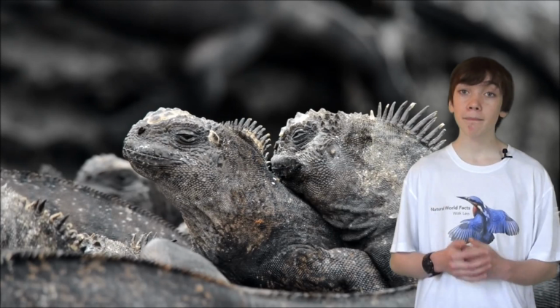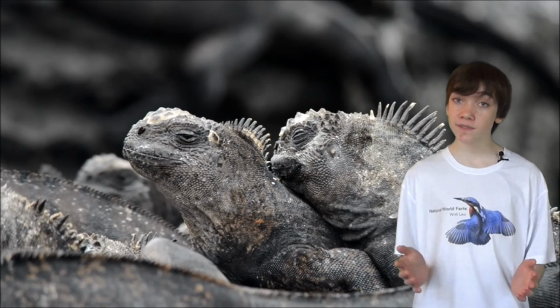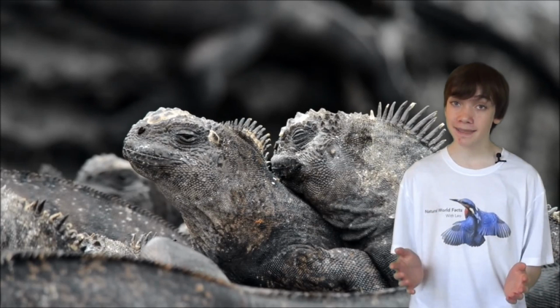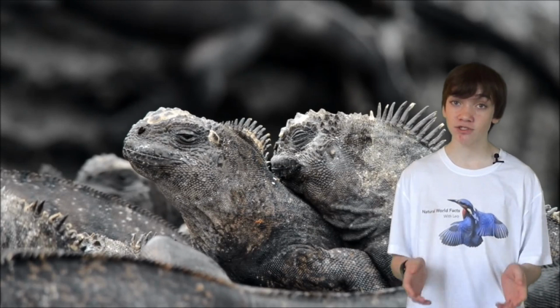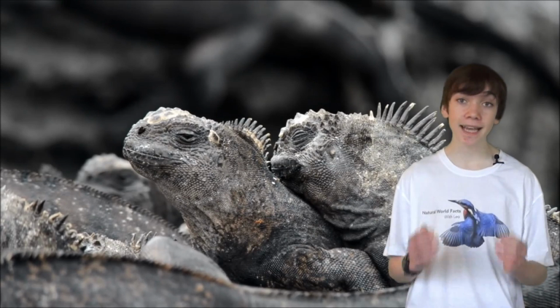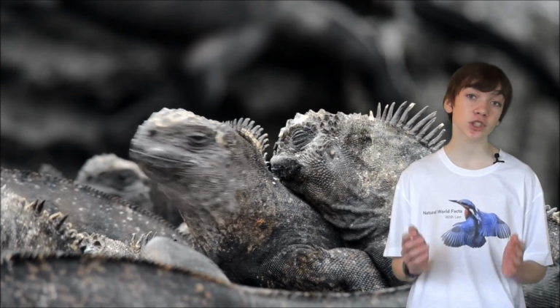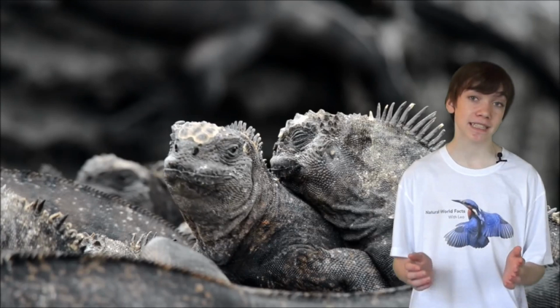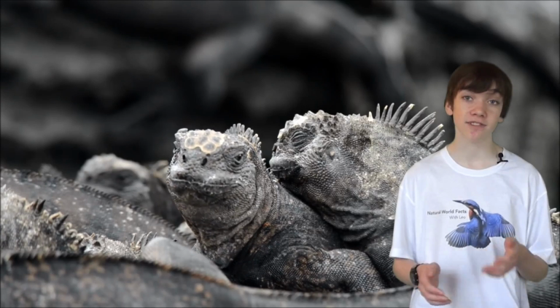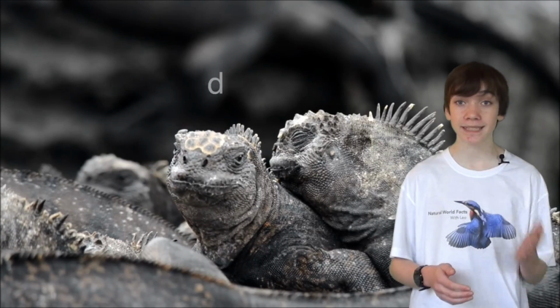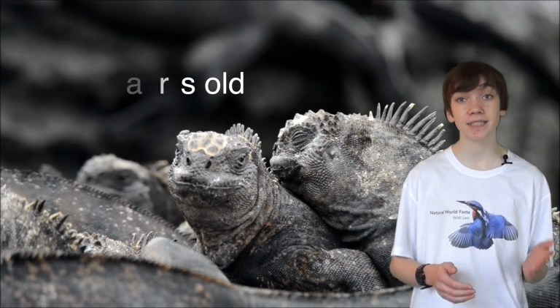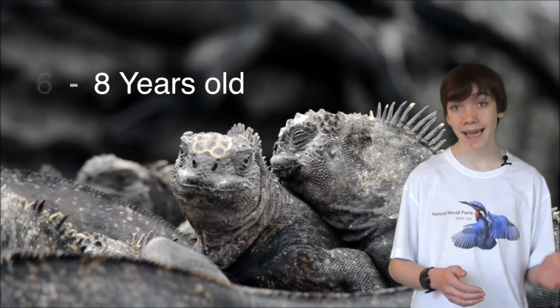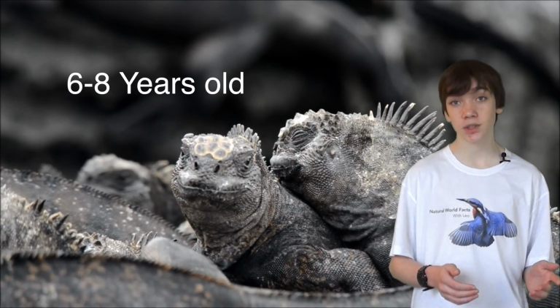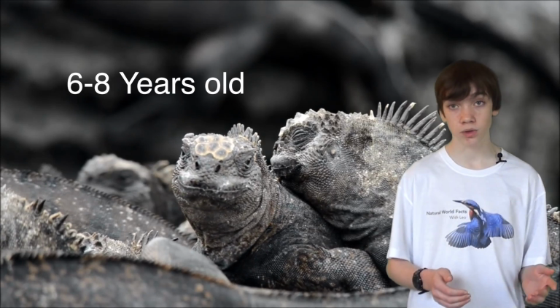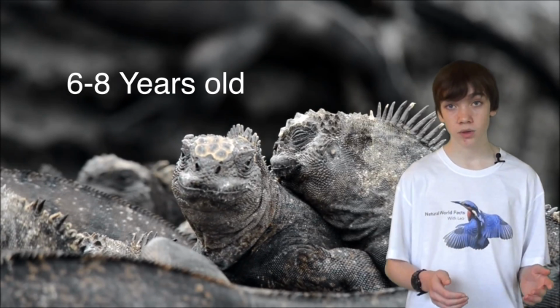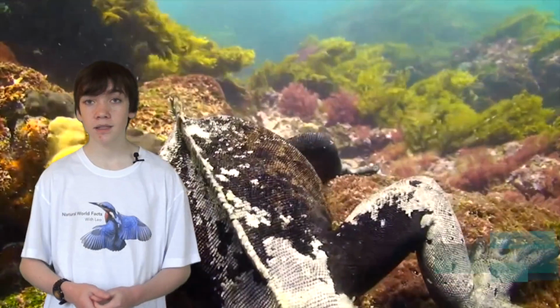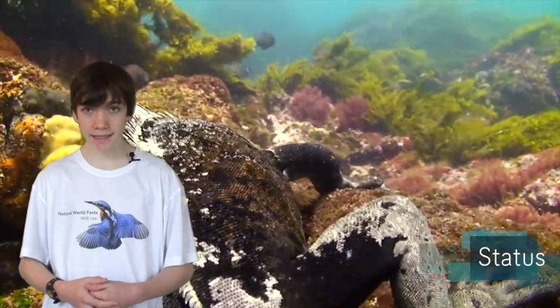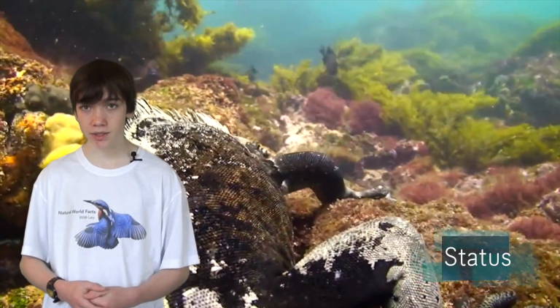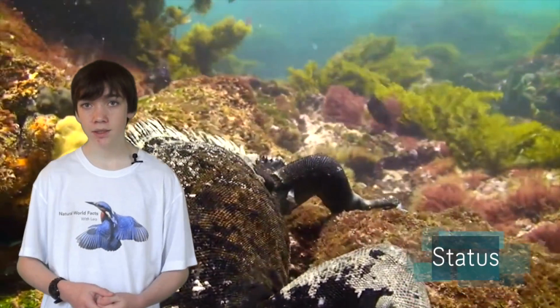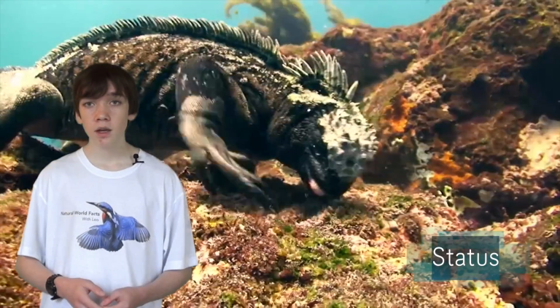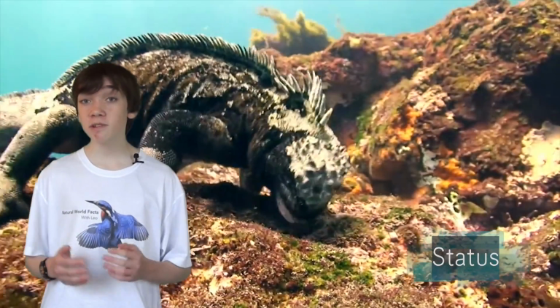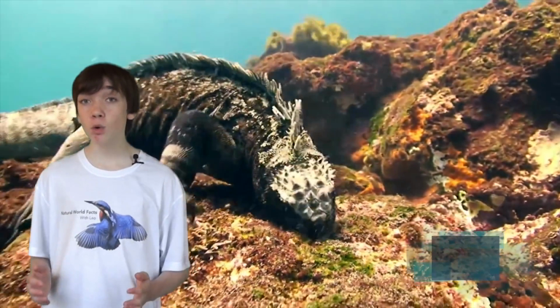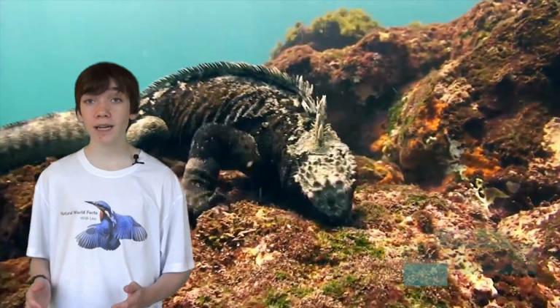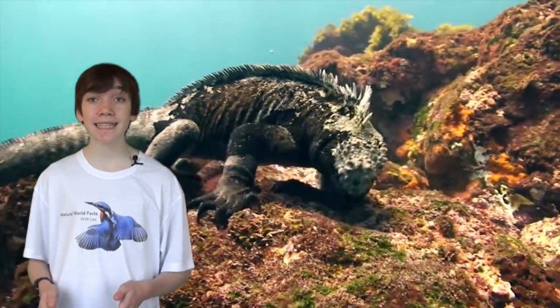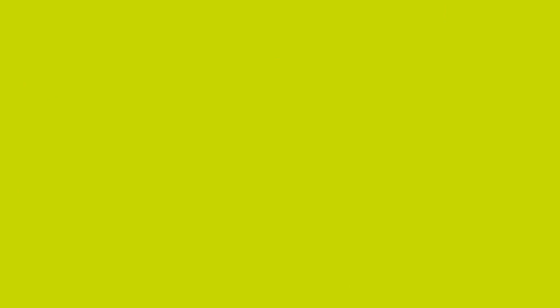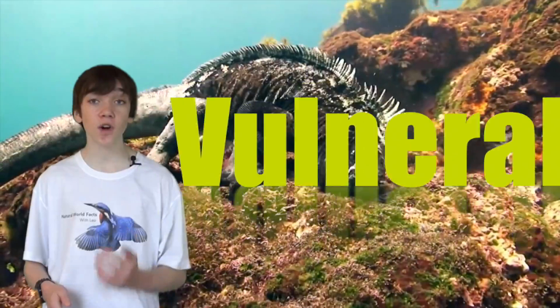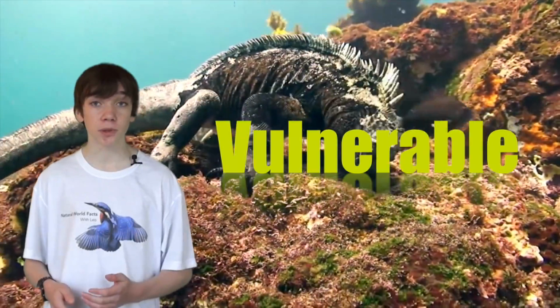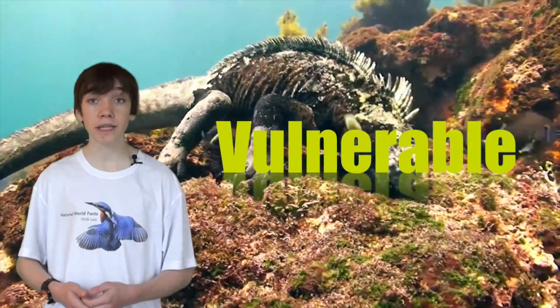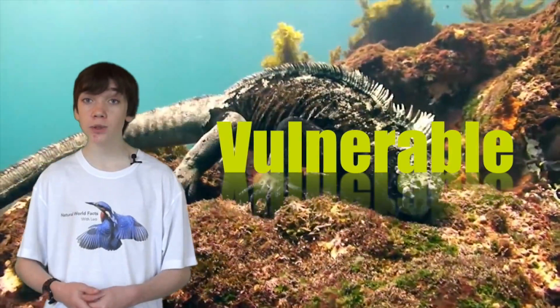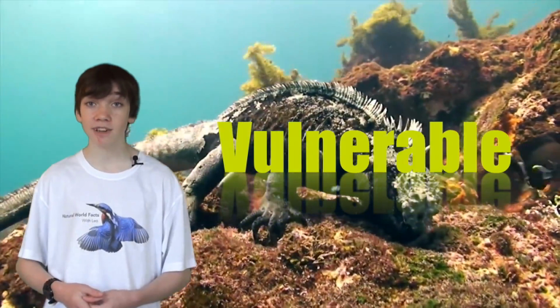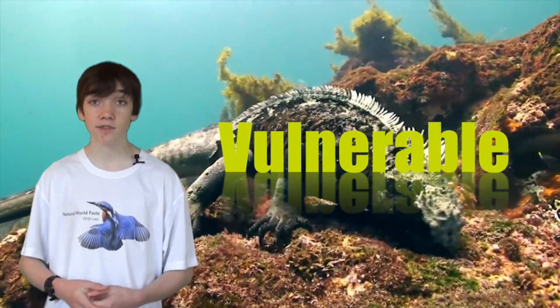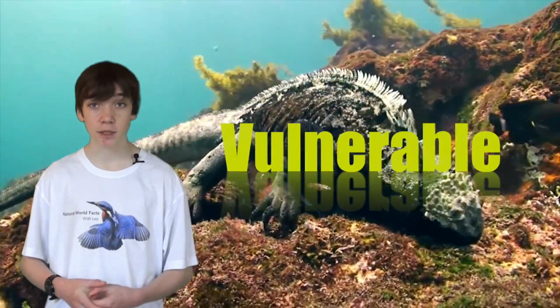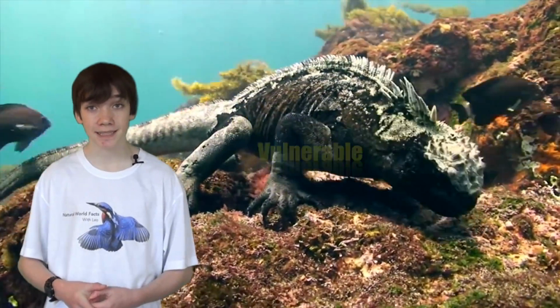Males of this species reach sexual maturity at around 6 to 8 years old. The marine iguana is listed as vulnerable on the IUCN Red List of Threatened Species.